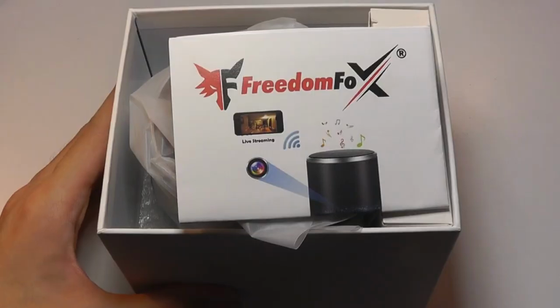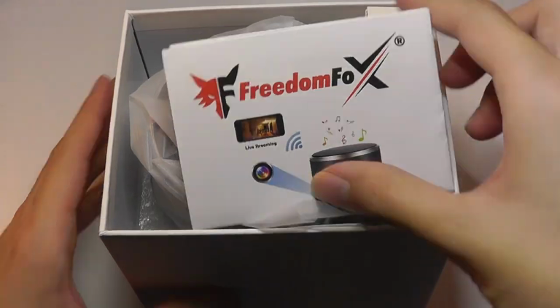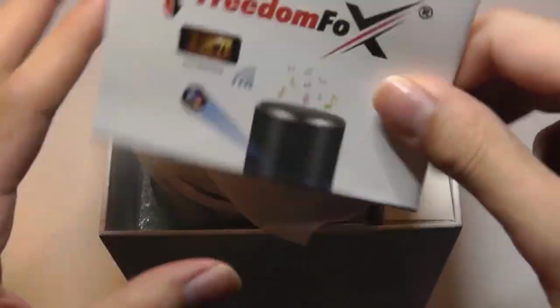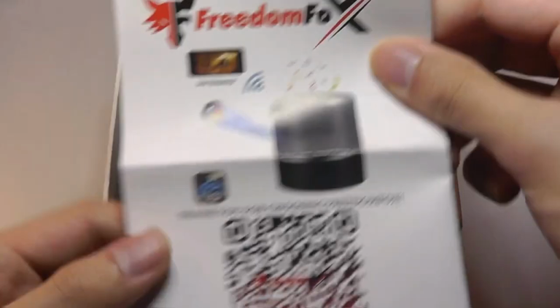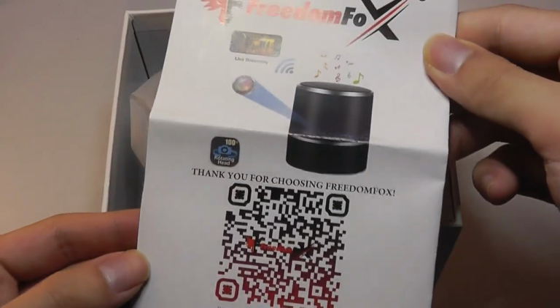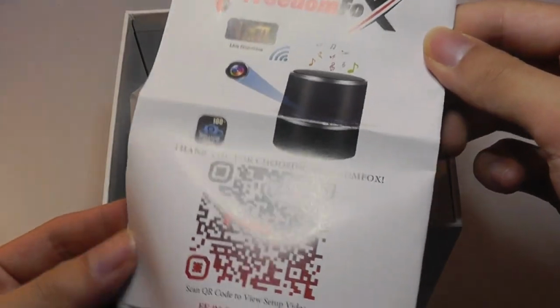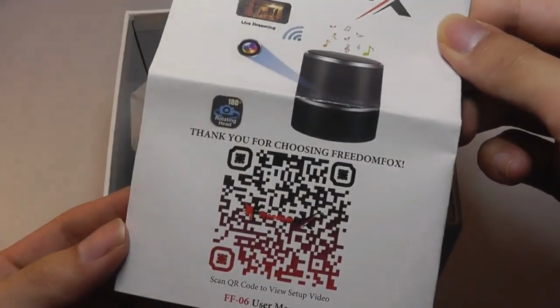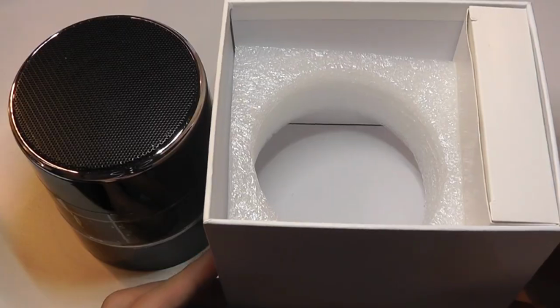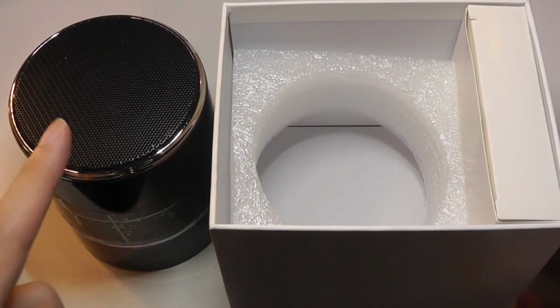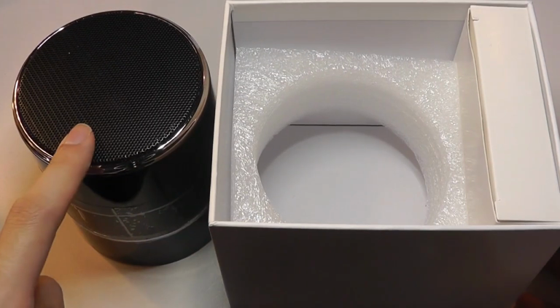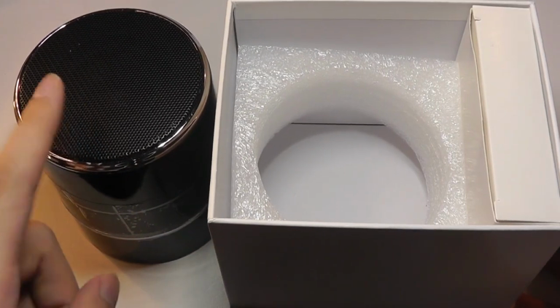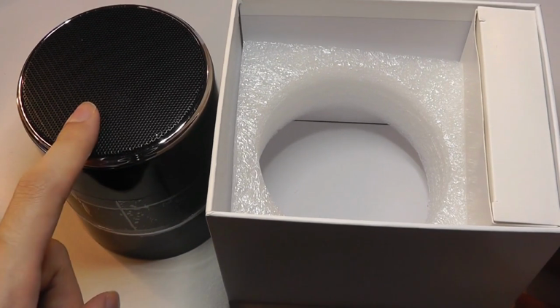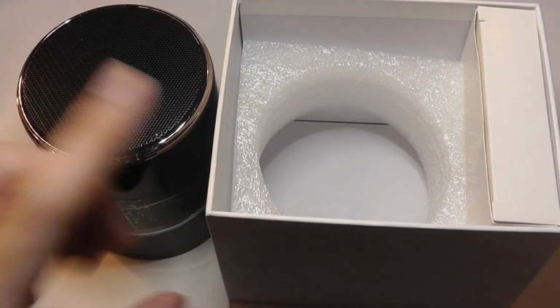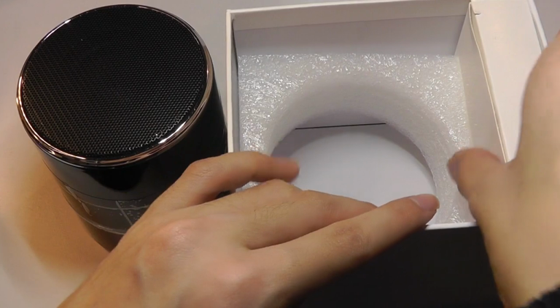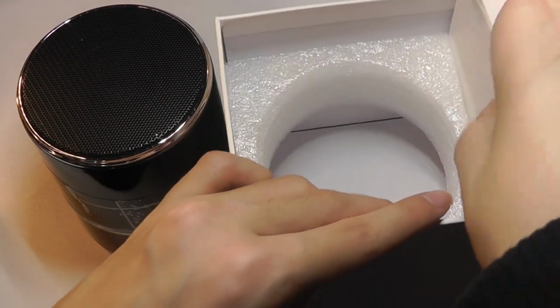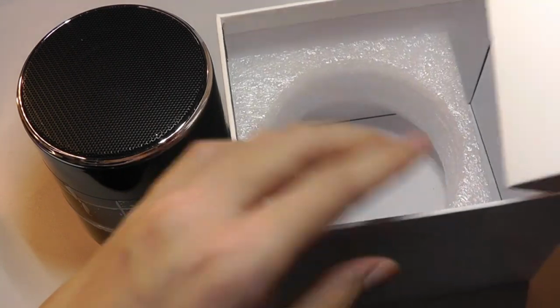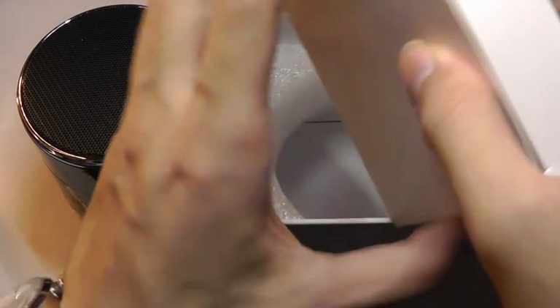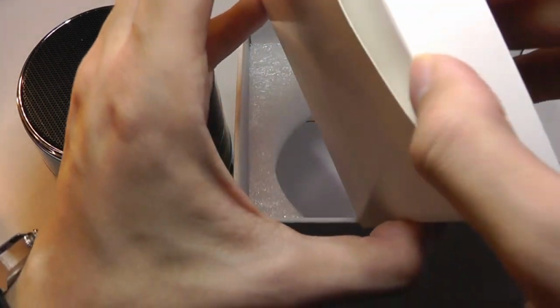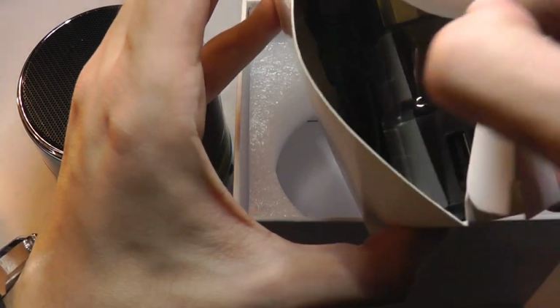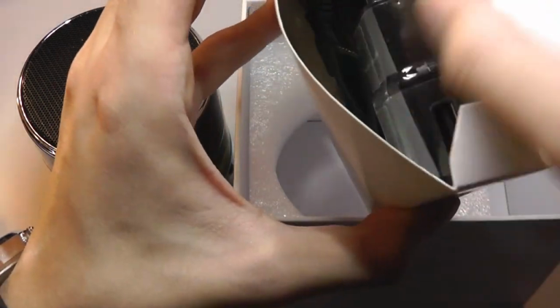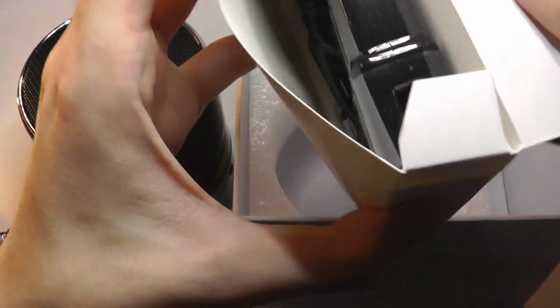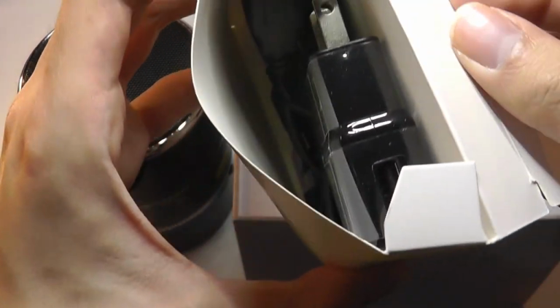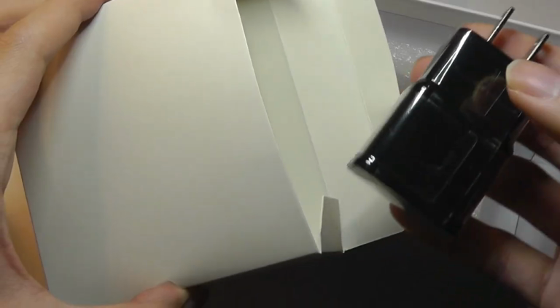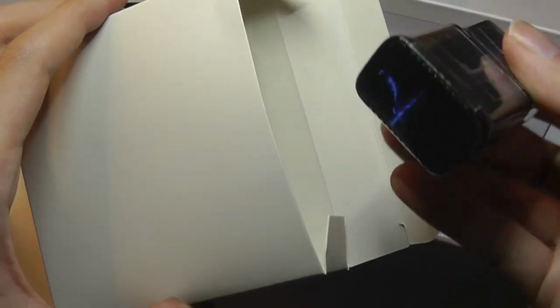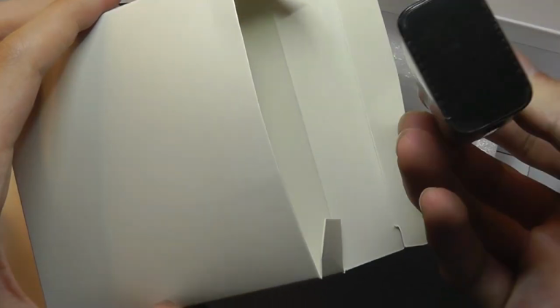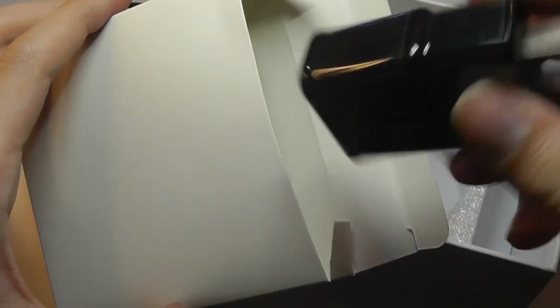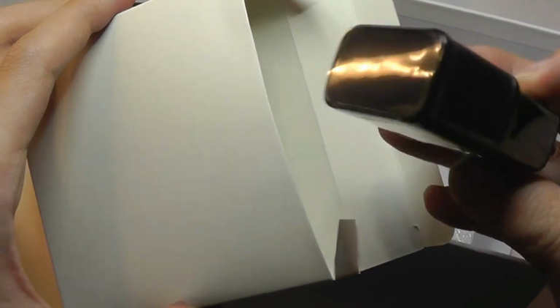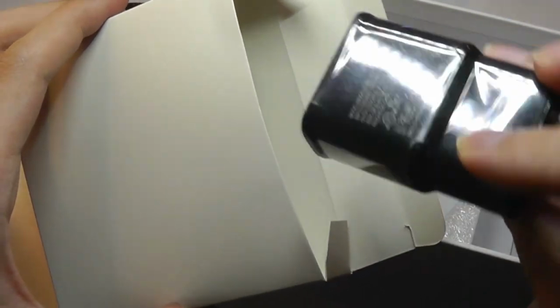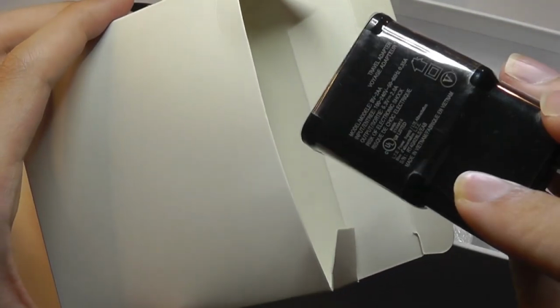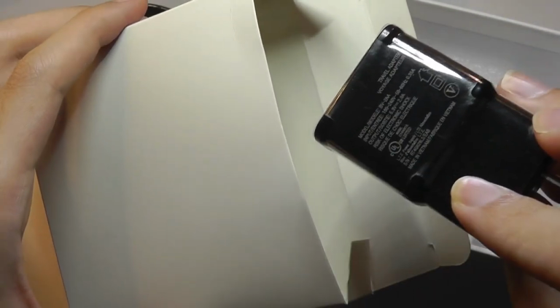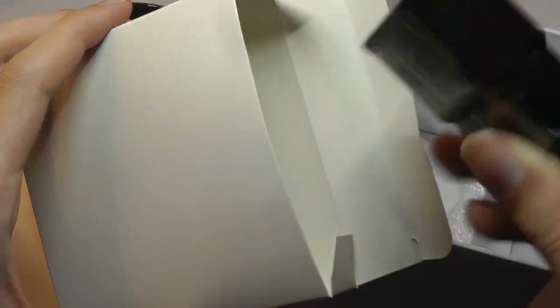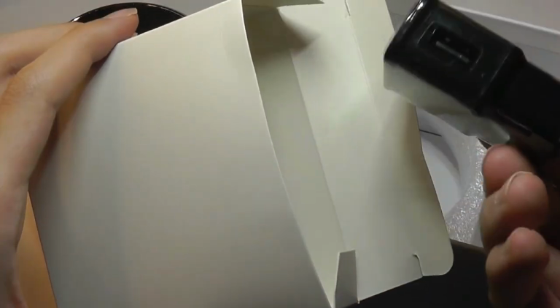In the box we have a quick user manual printed in color, the hidden camera speaker itself, and then a smaller compartment which contains the charging cable including a wall plug, which is a nice little extra bonus we don't tend to see a lot of these days.